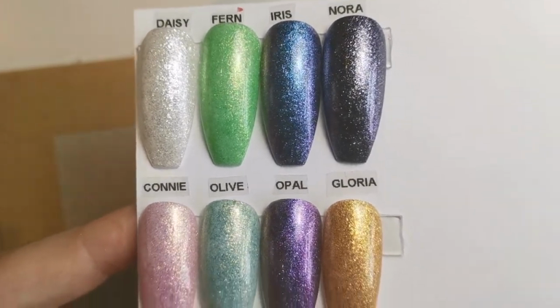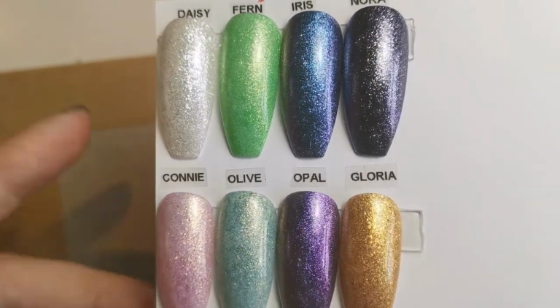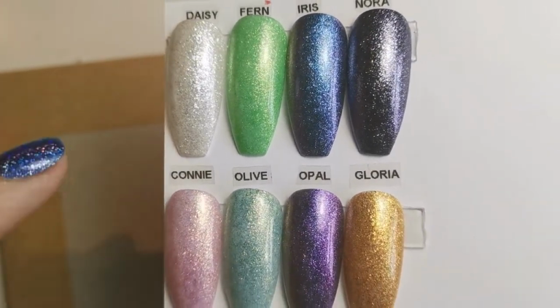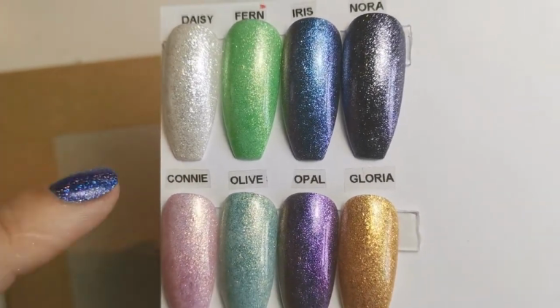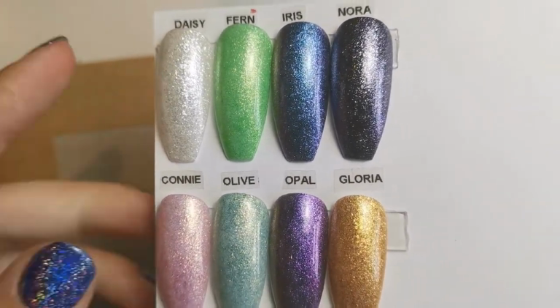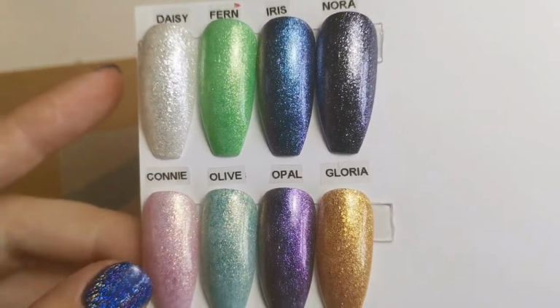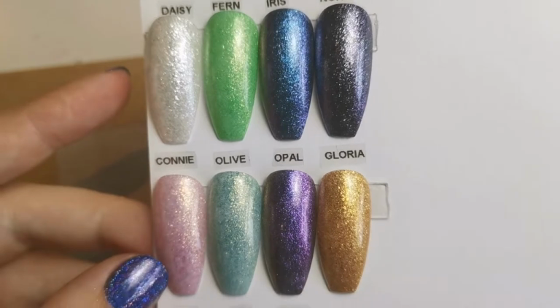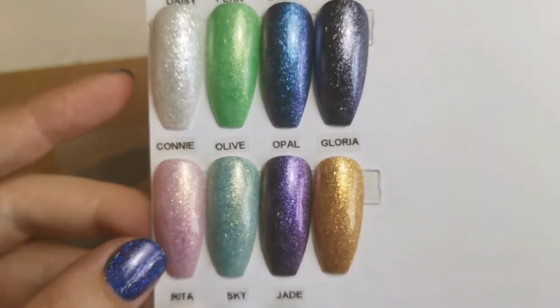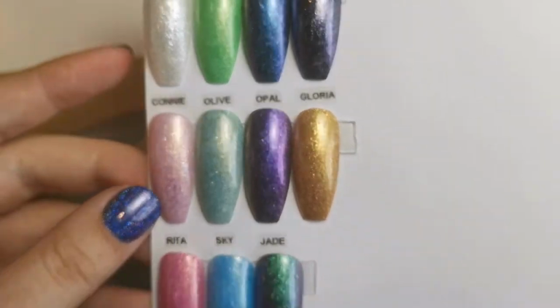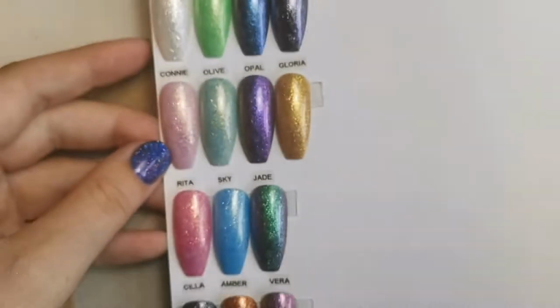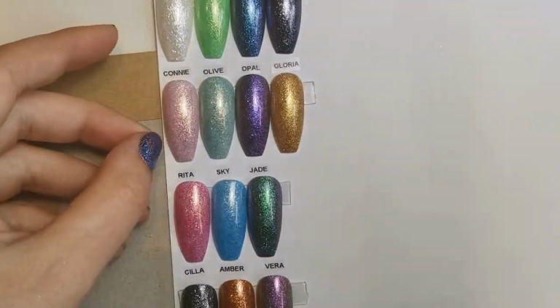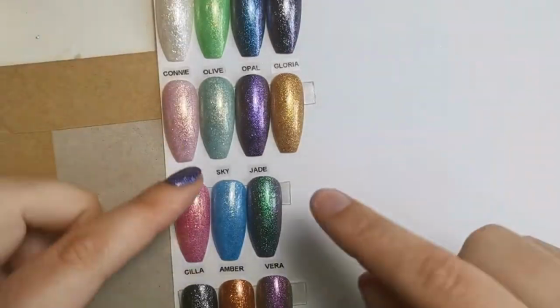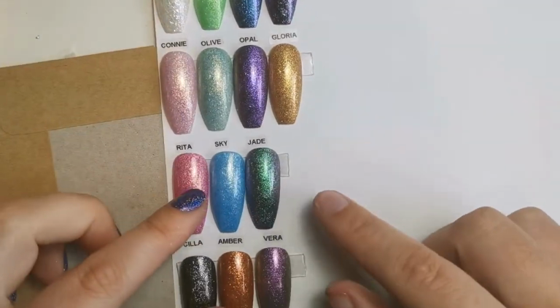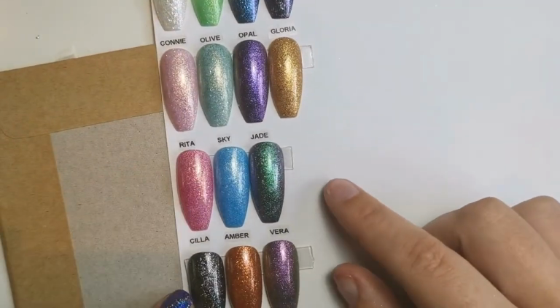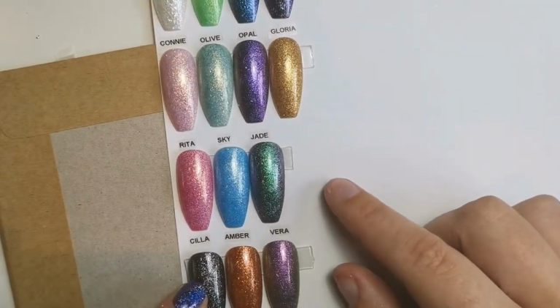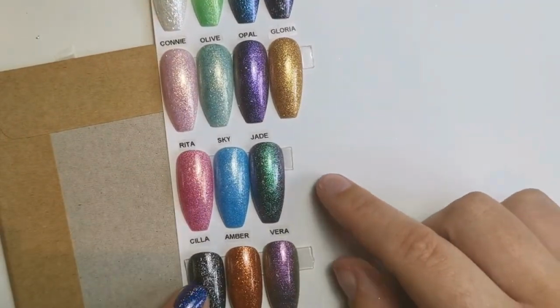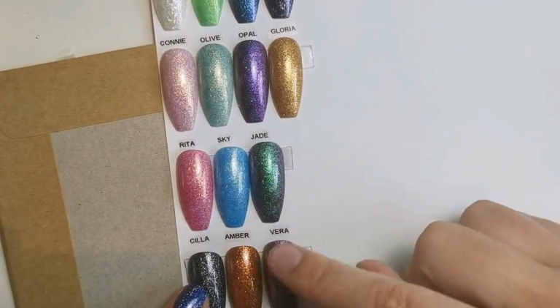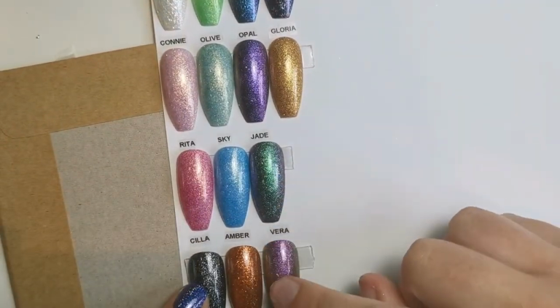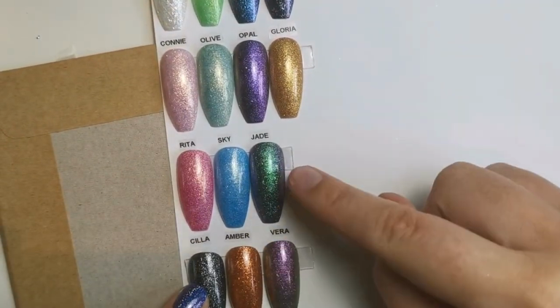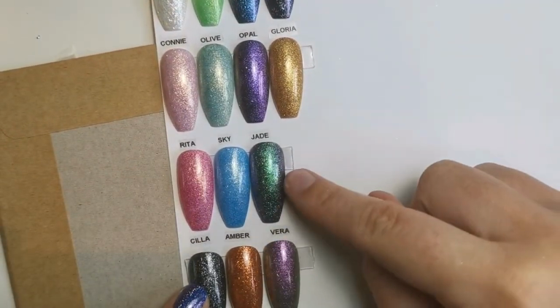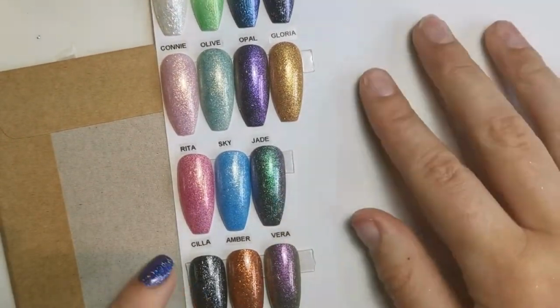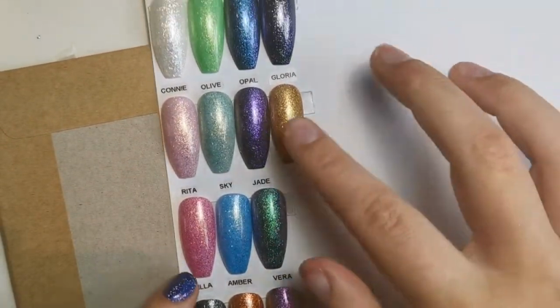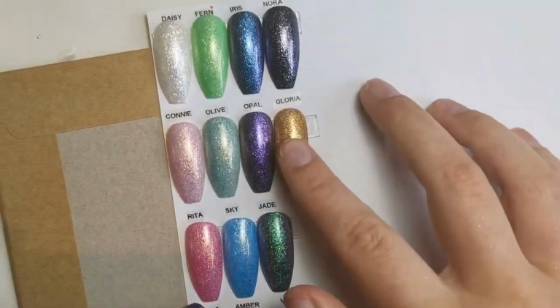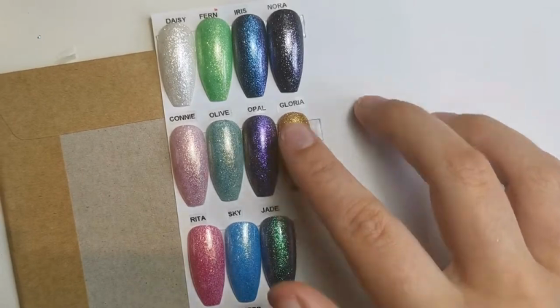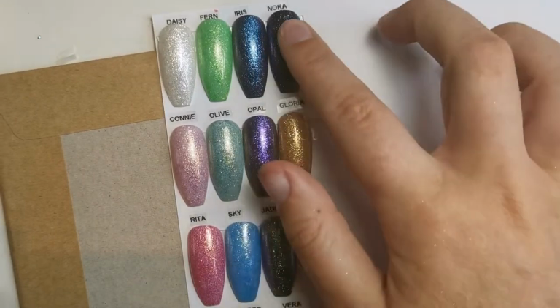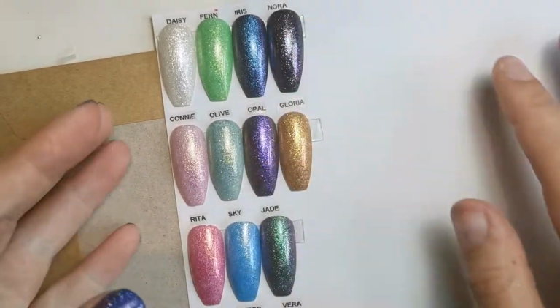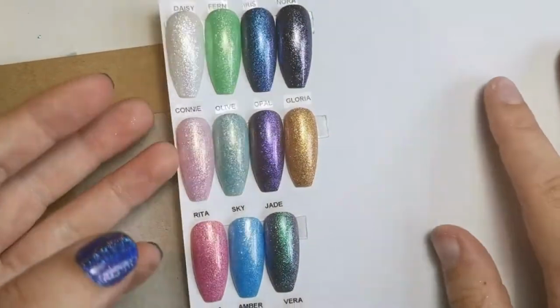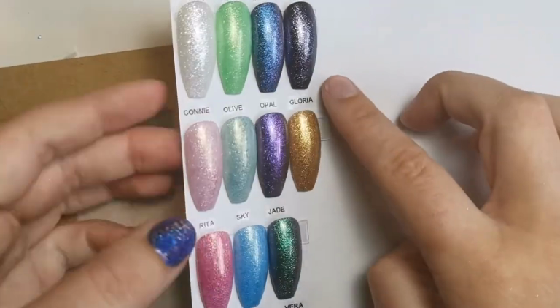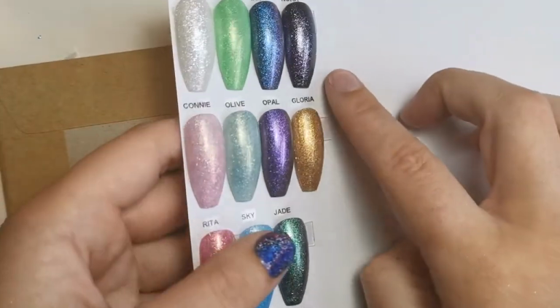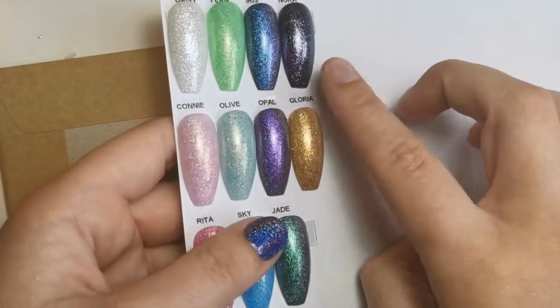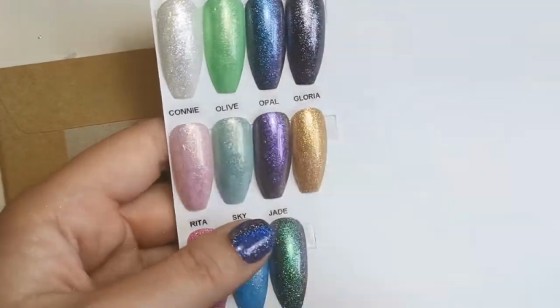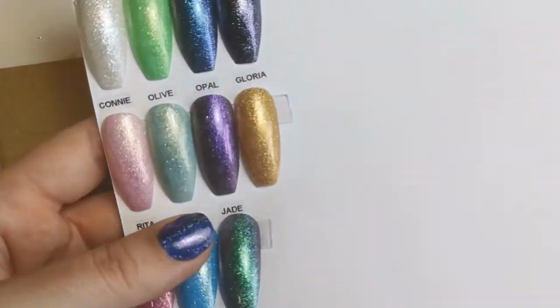So all of them, apart from Scylla, Vera, Jade, Opal, and Iris, next to Nora.